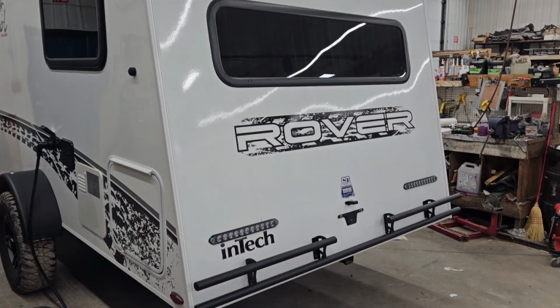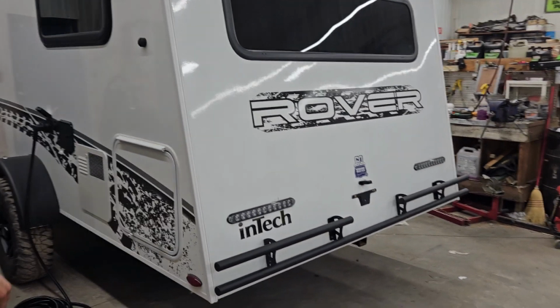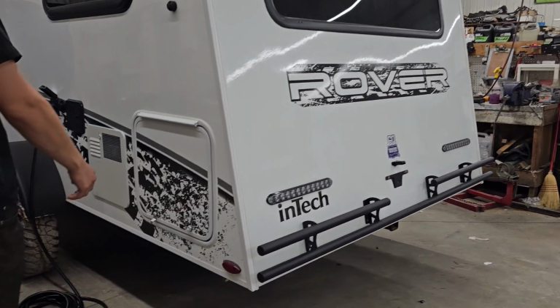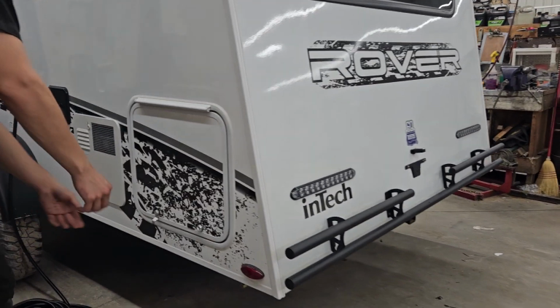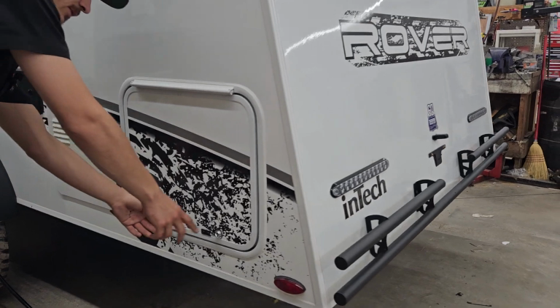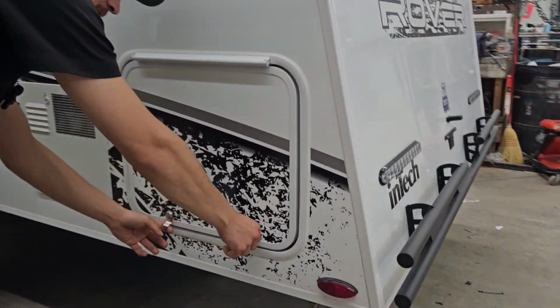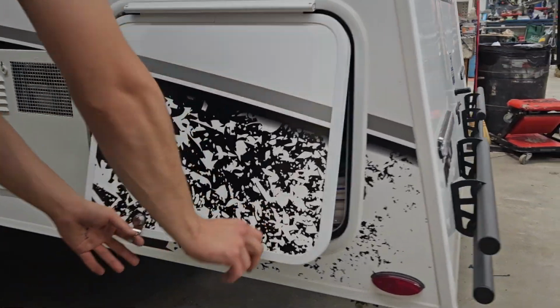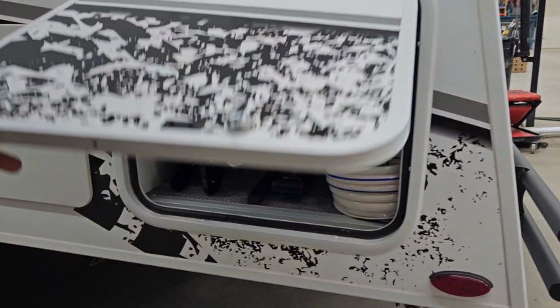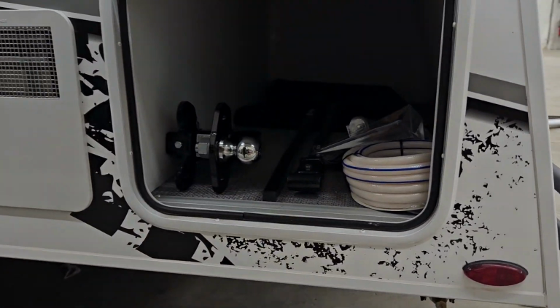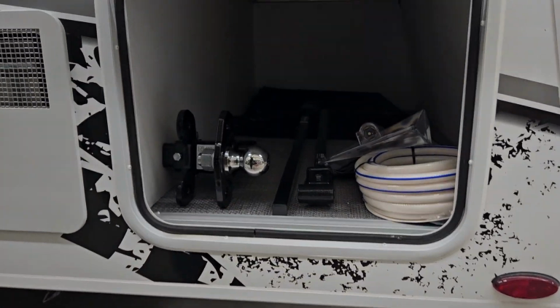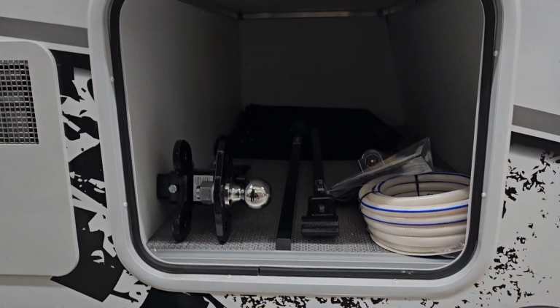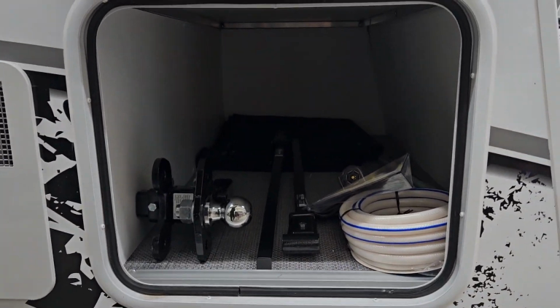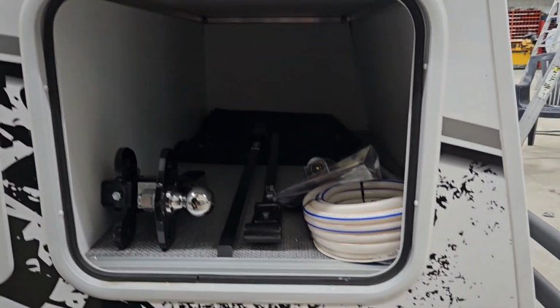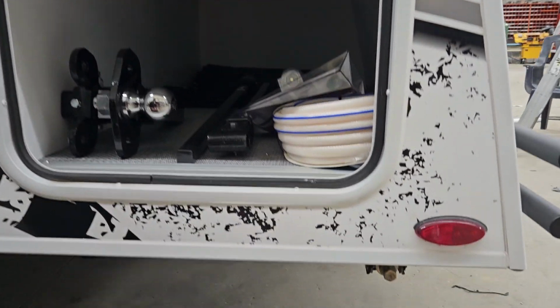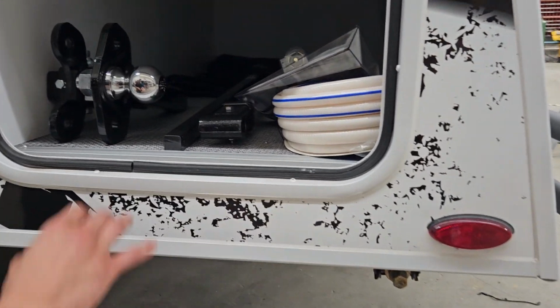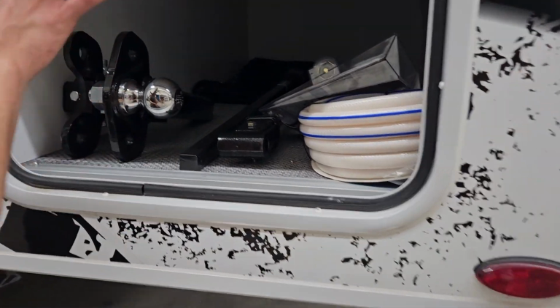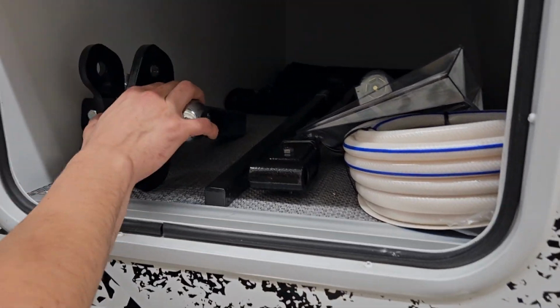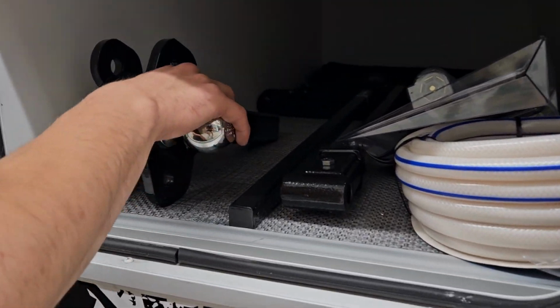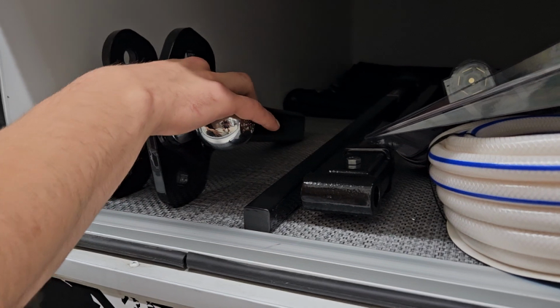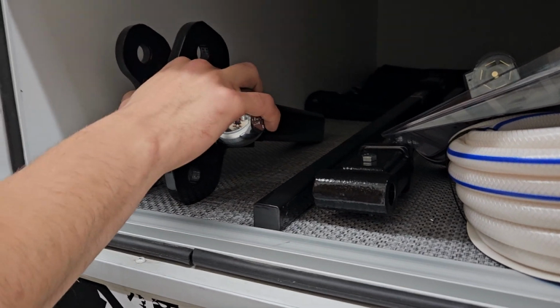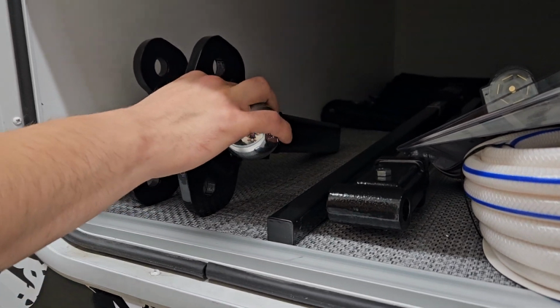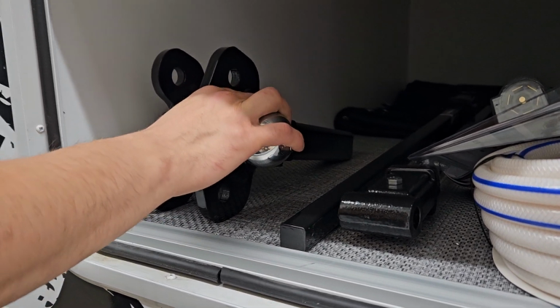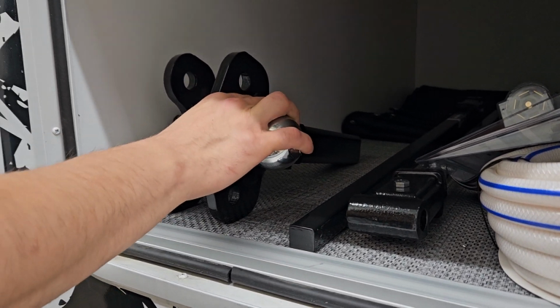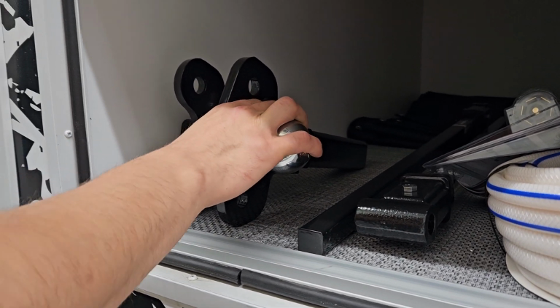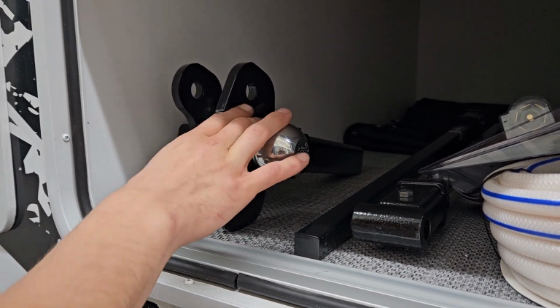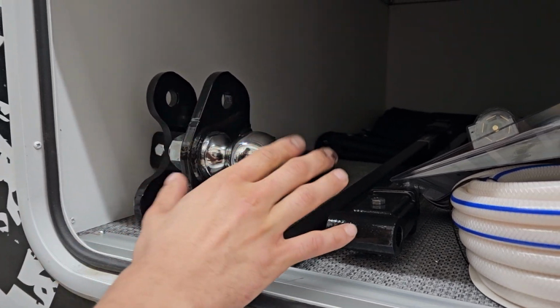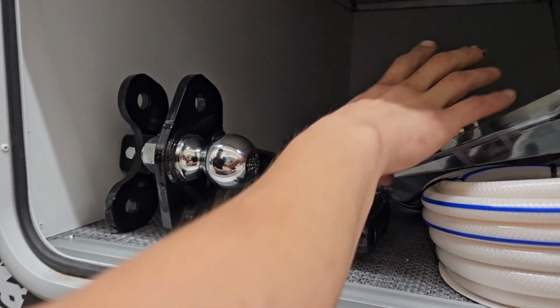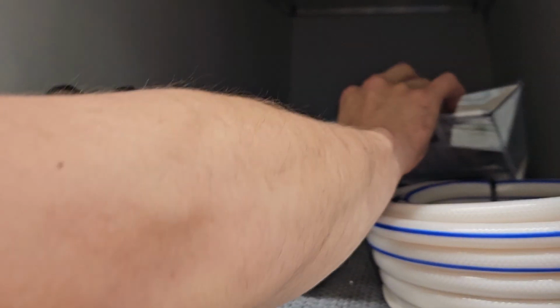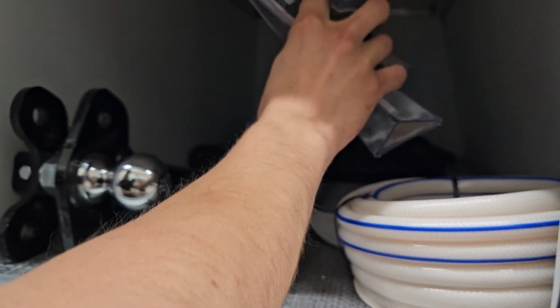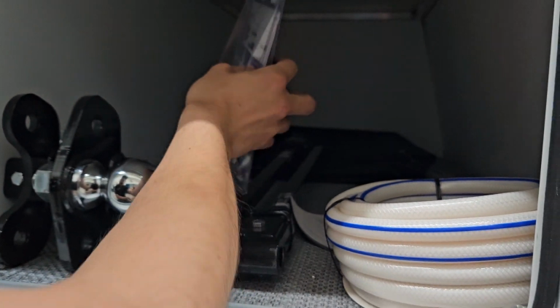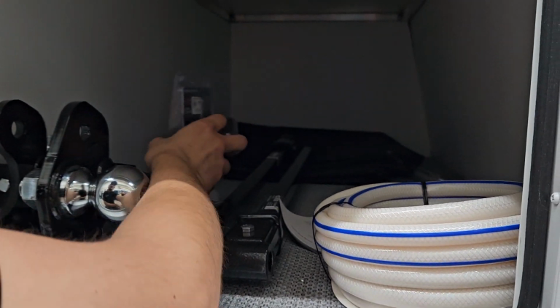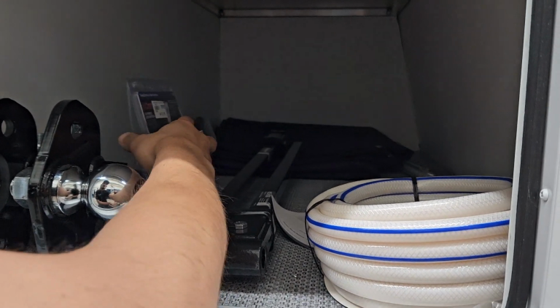Starting right in your back corner, you get your storage compartment — it just pops open, a little magnetic latch holds it open for you. Inside you're going to find your hitch for weight distribution, which this customer opted to go with, stored in here, as well as the Bluetooth brake controller.